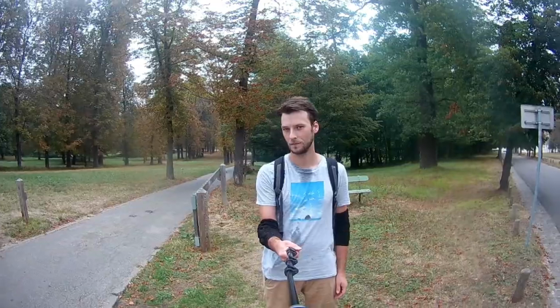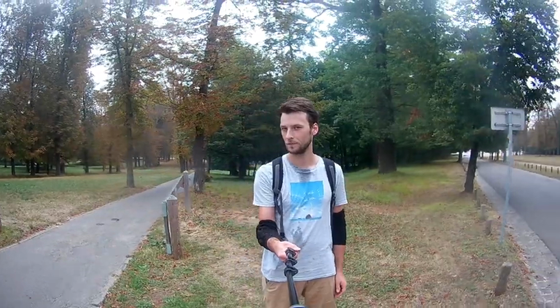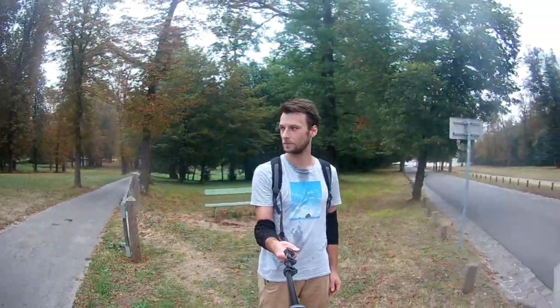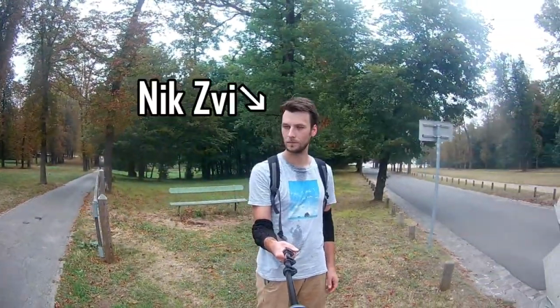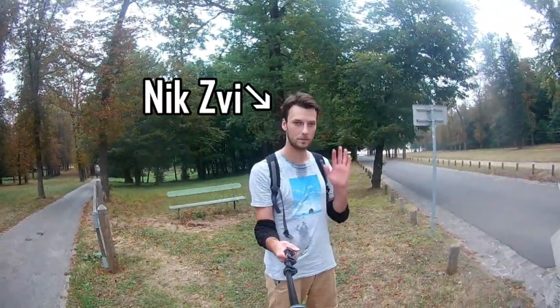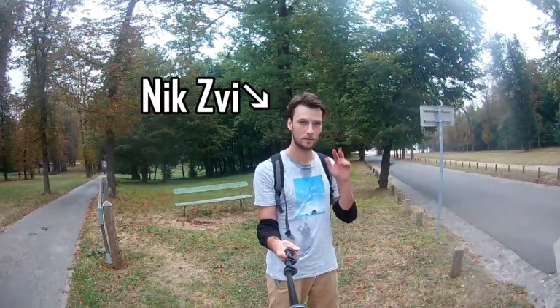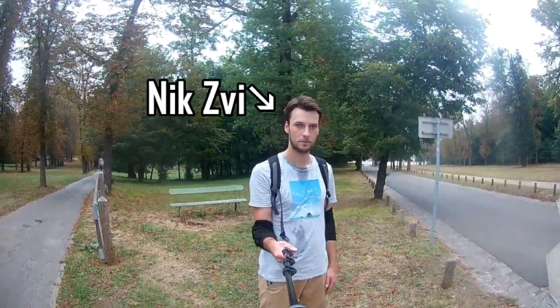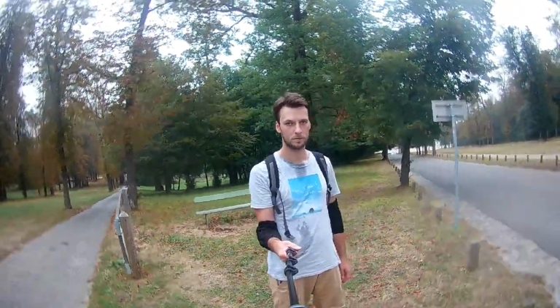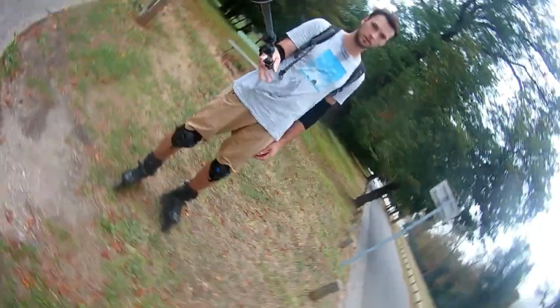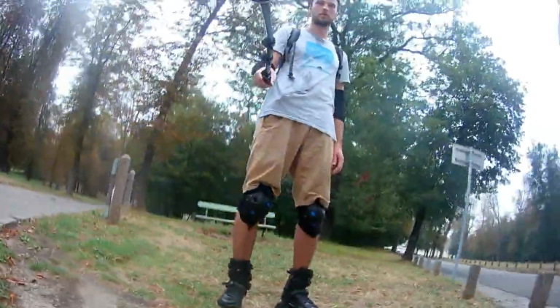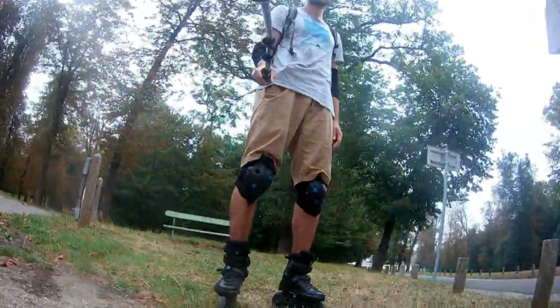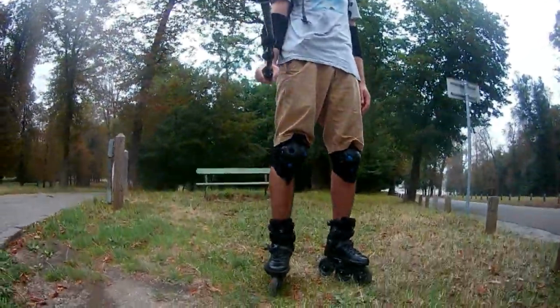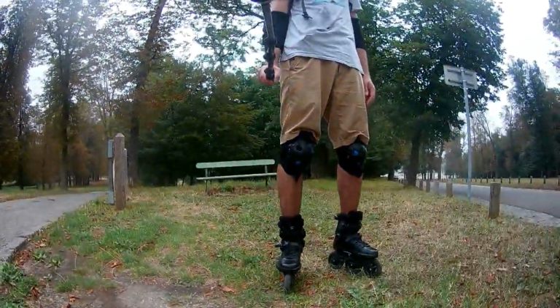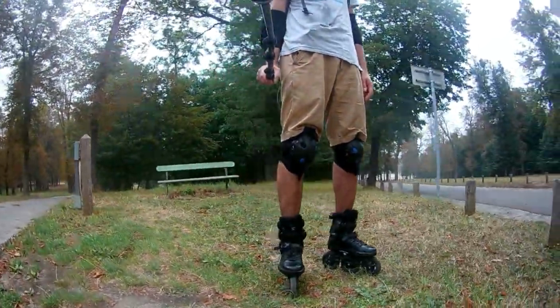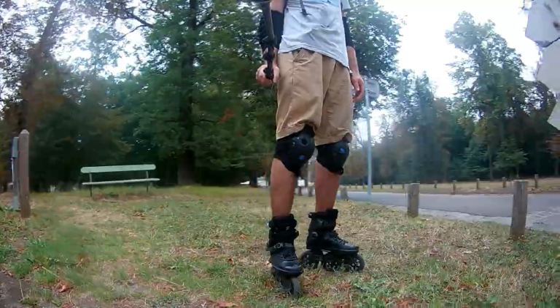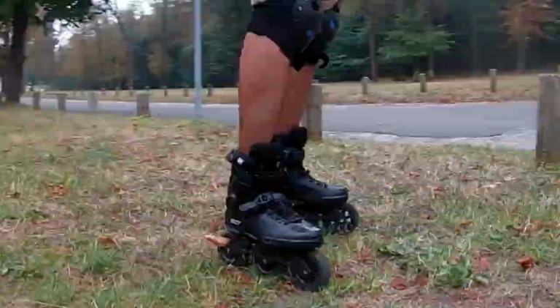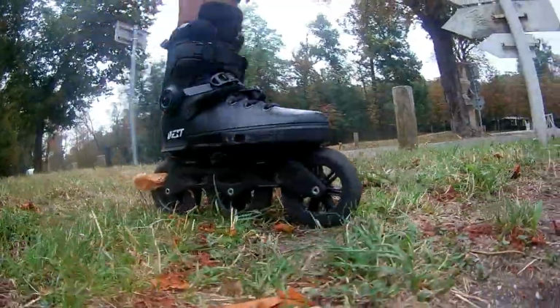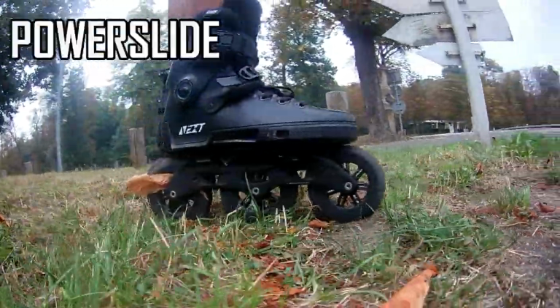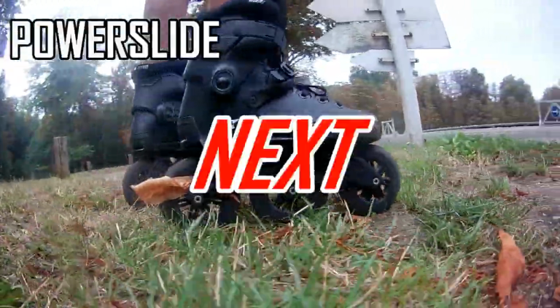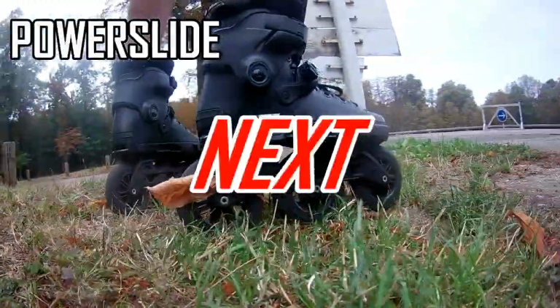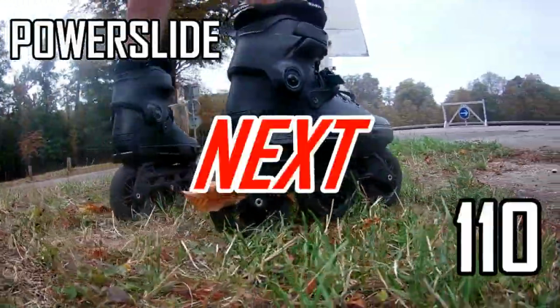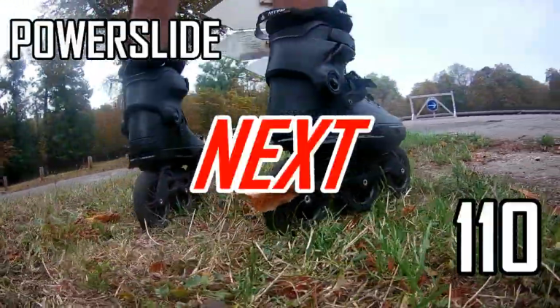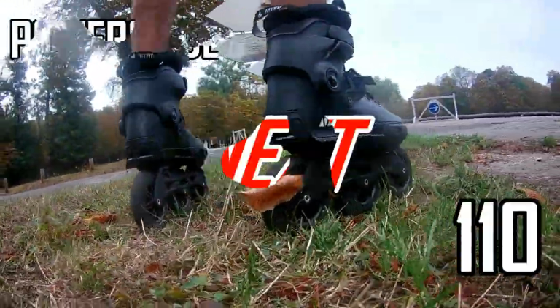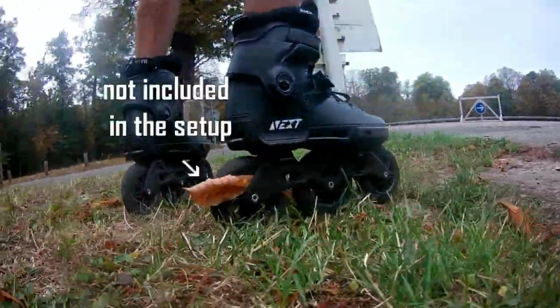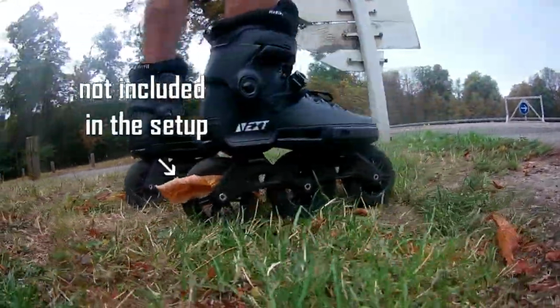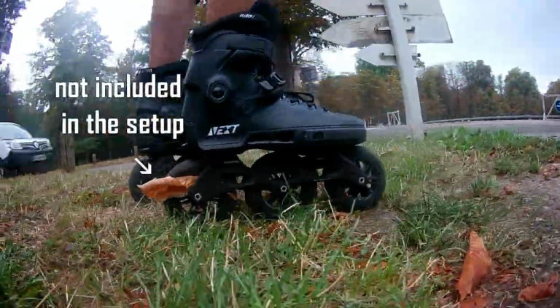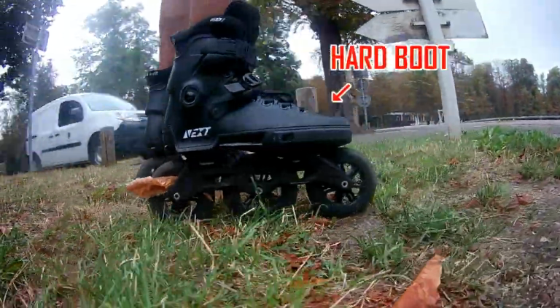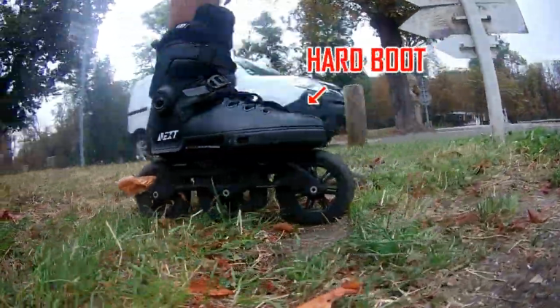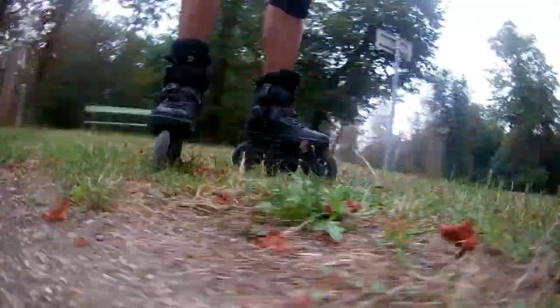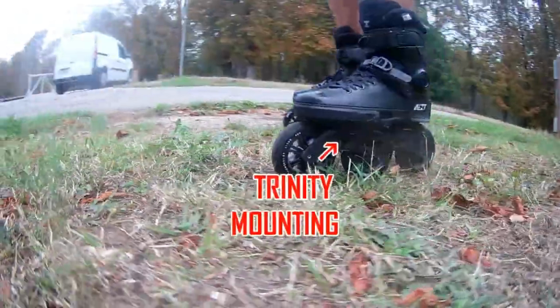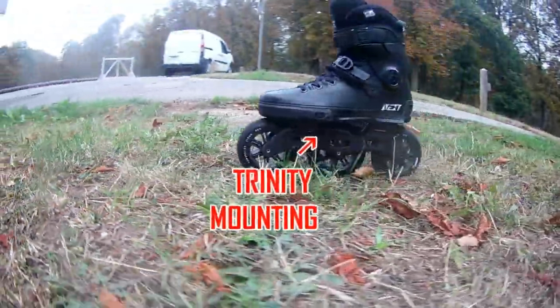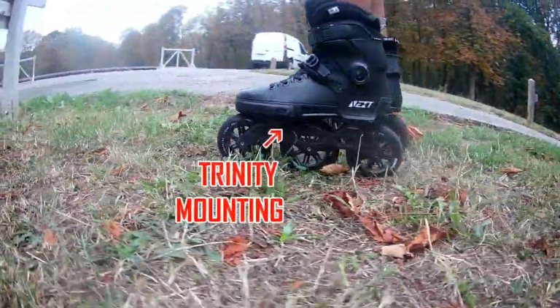Hello YouTubers, my name is NyxV and today I'm ready to show you my new setup. These are Powerslide Next 110, the killing combination of hard boot and Trinity Mountain.